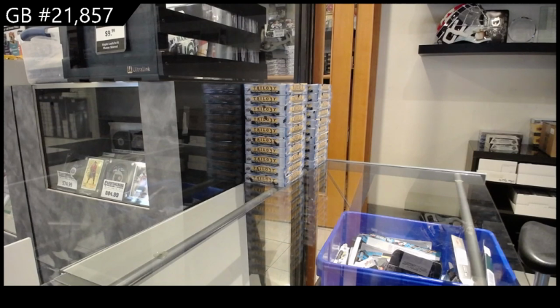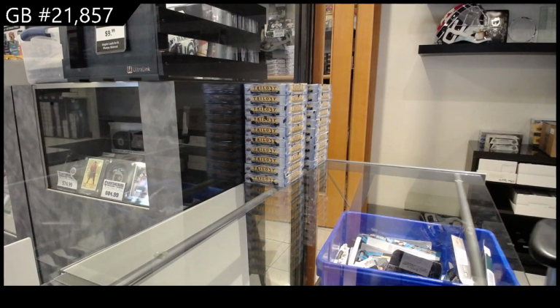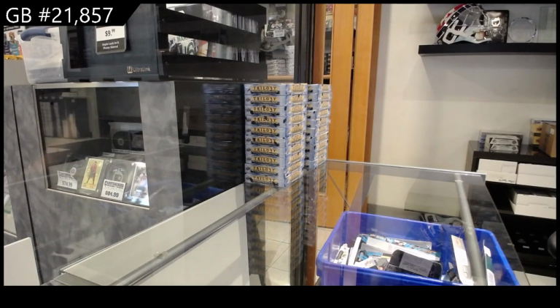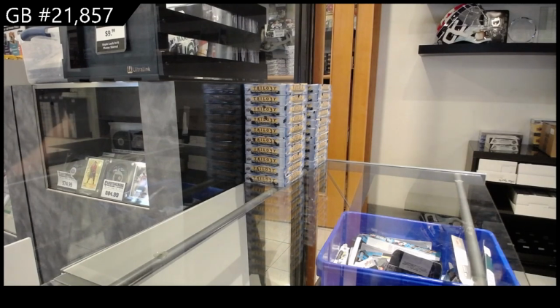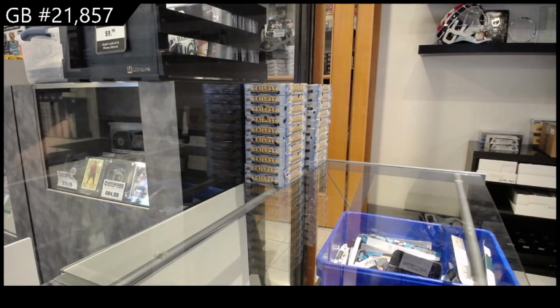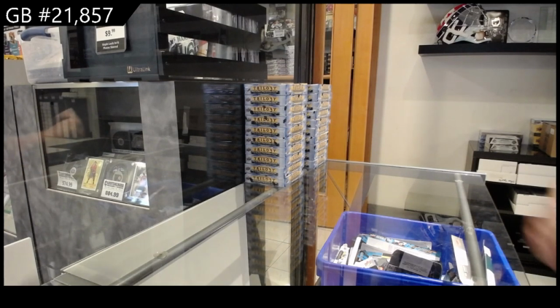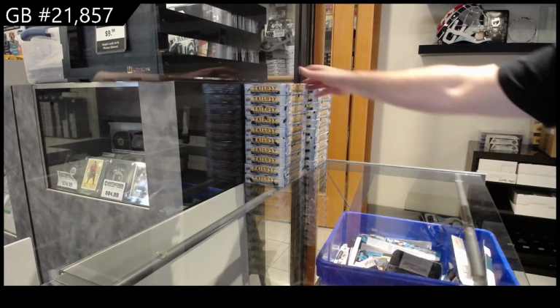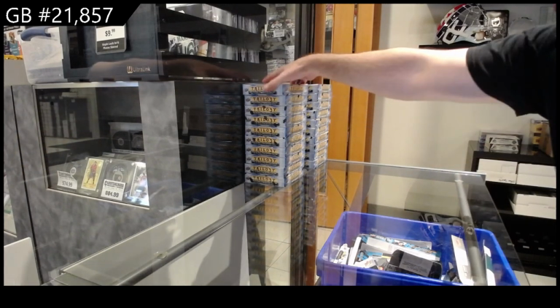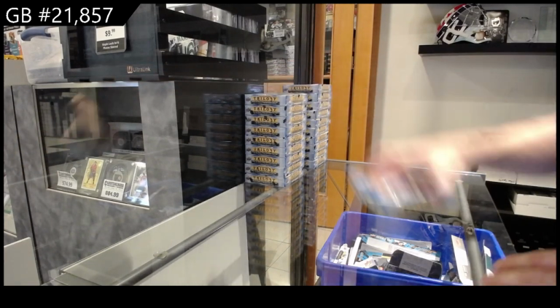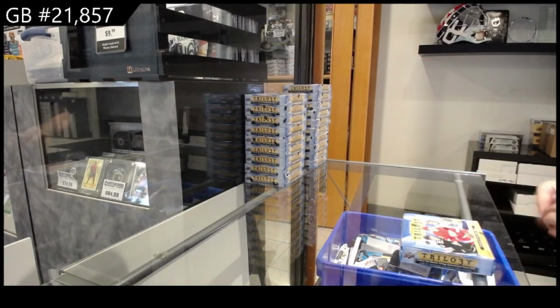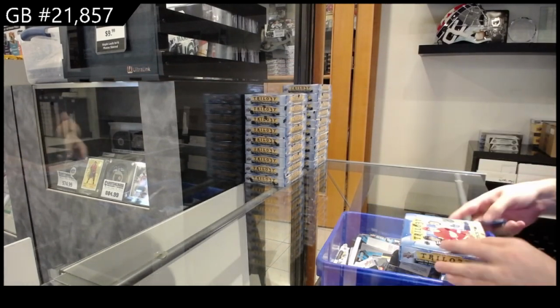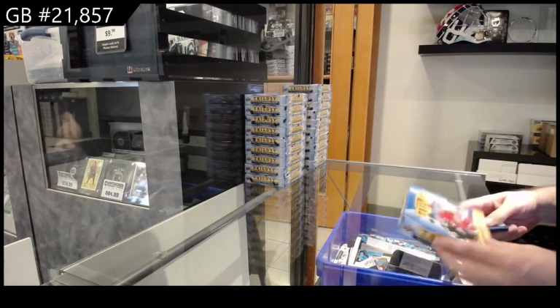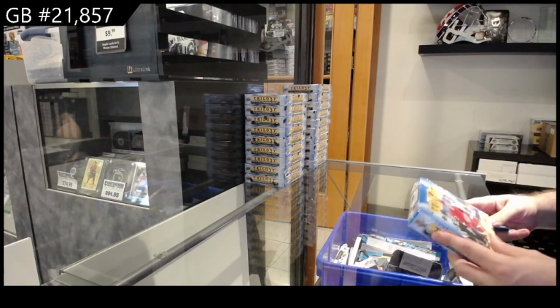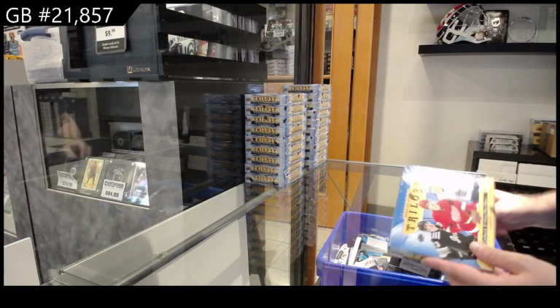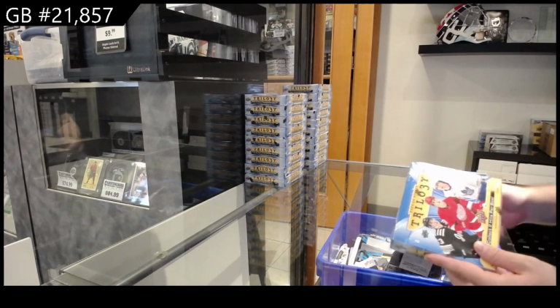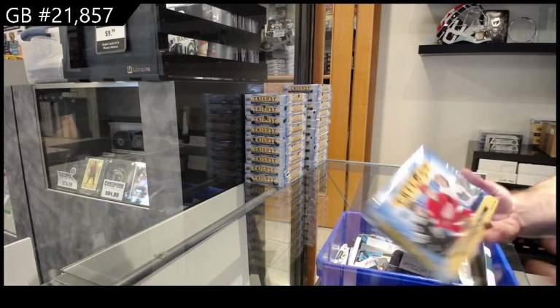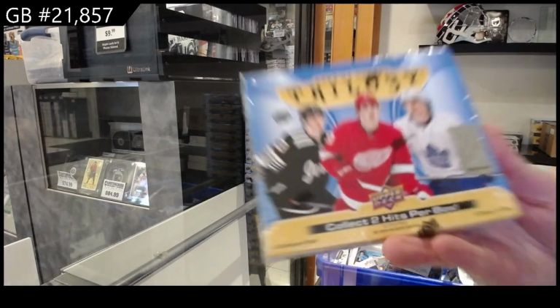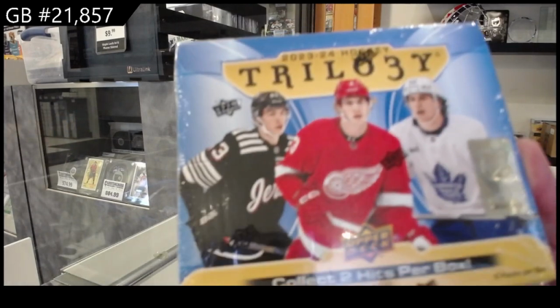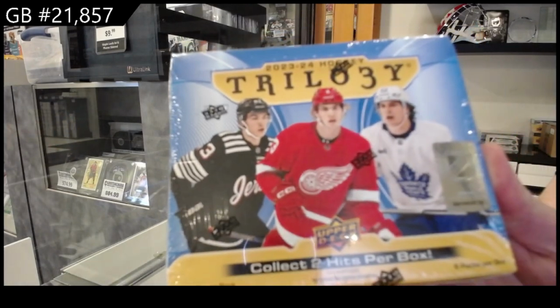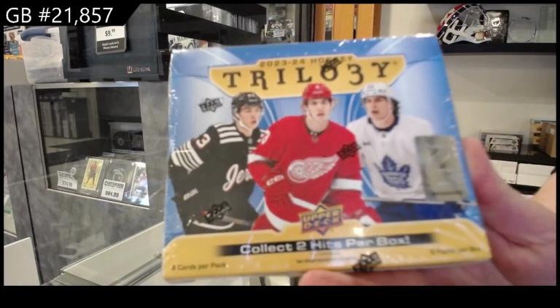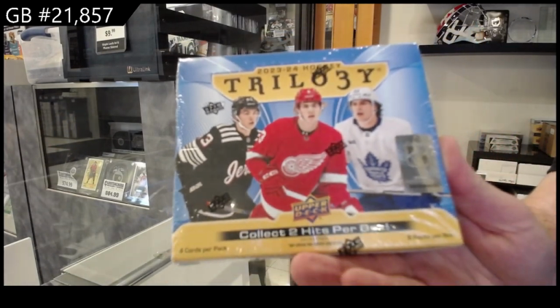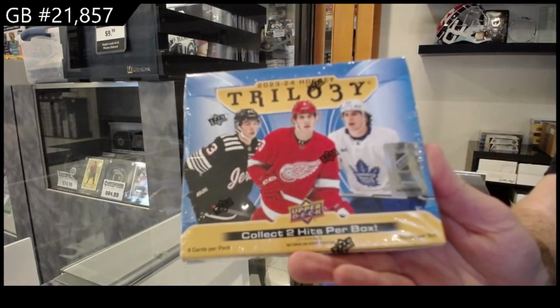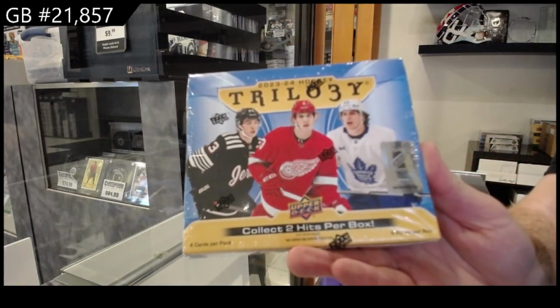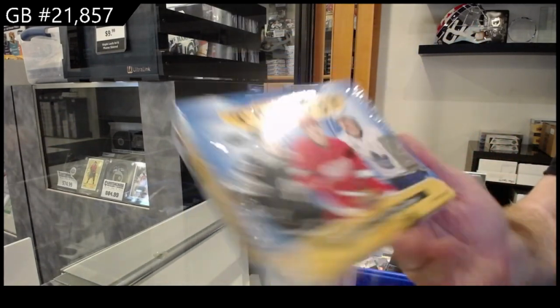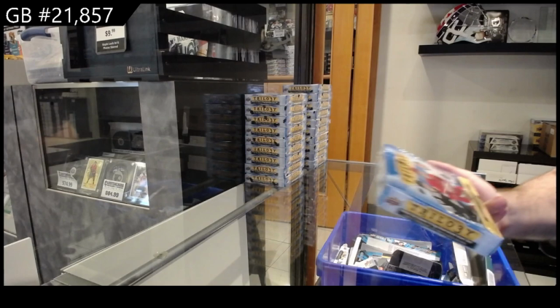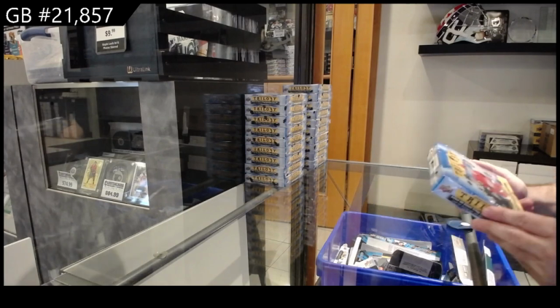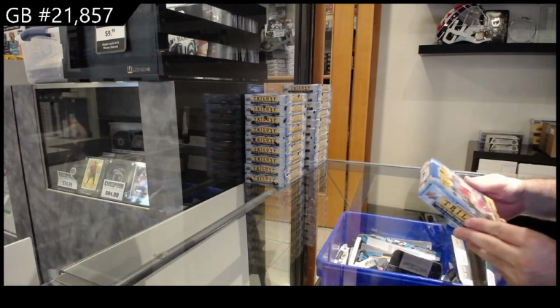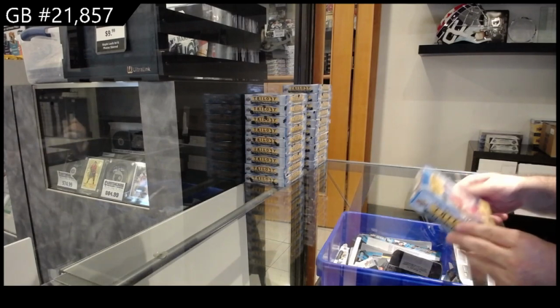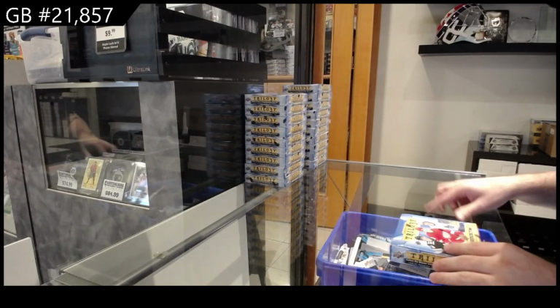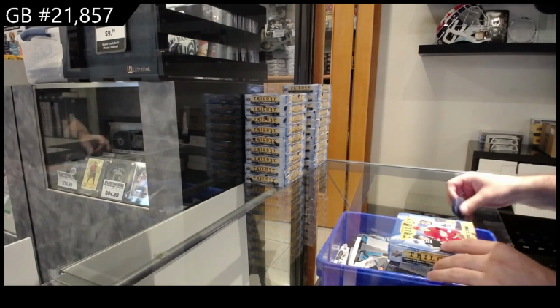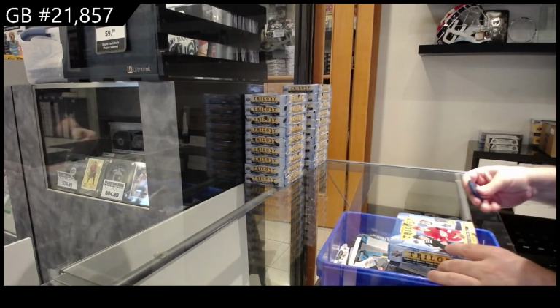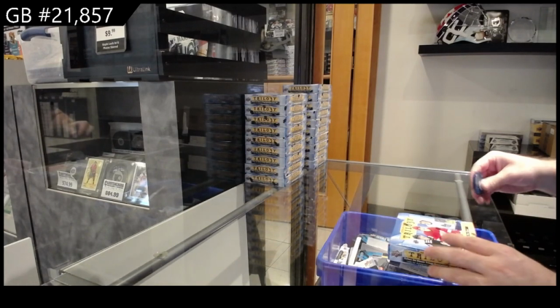Here we go, 21,857. We've got the Trilogy 23-24. That's what the box looks like — Edvinson, Luke Hughes, and Nyes on the cover.